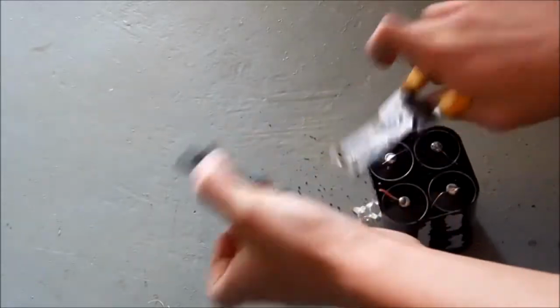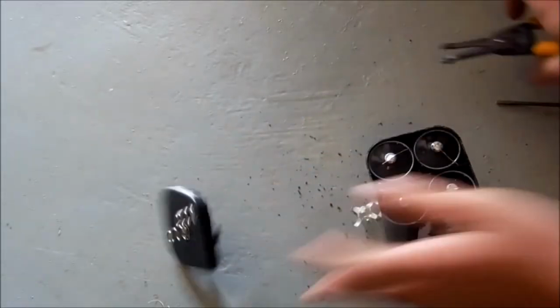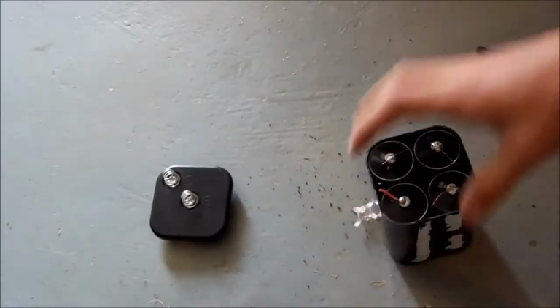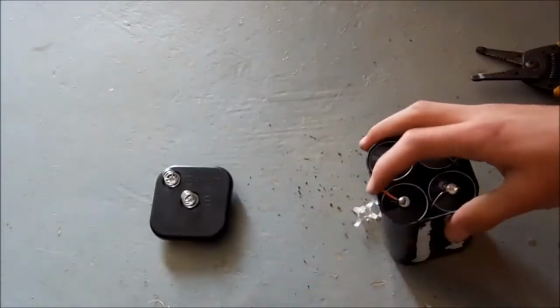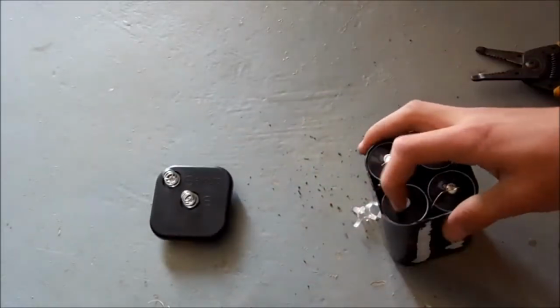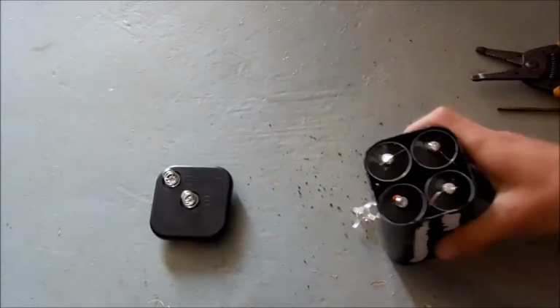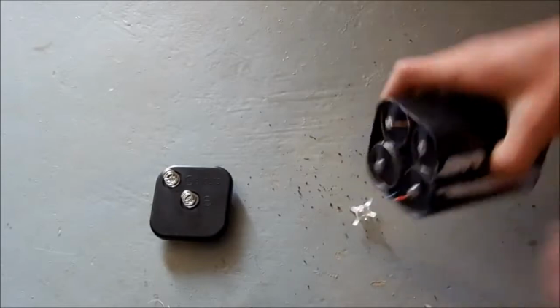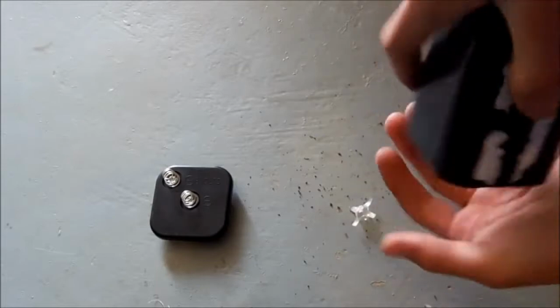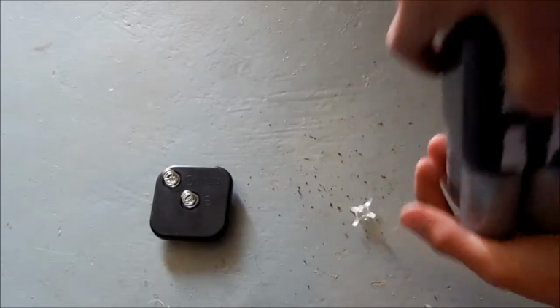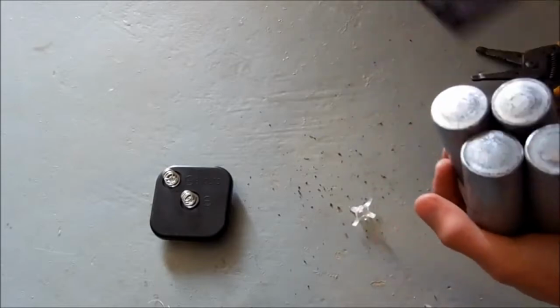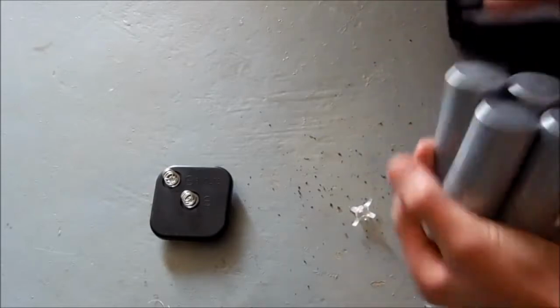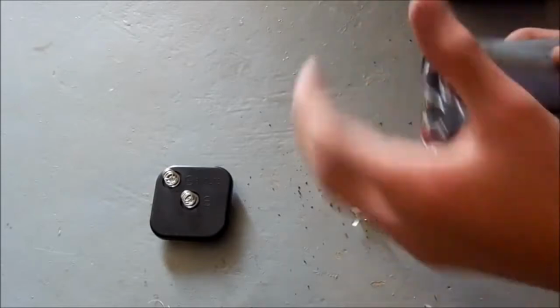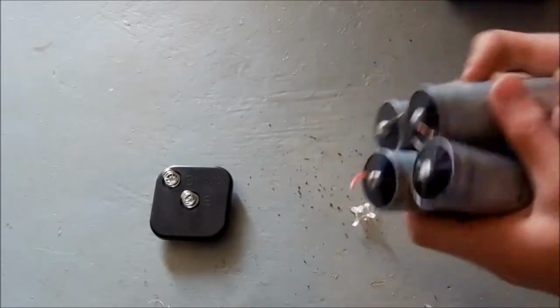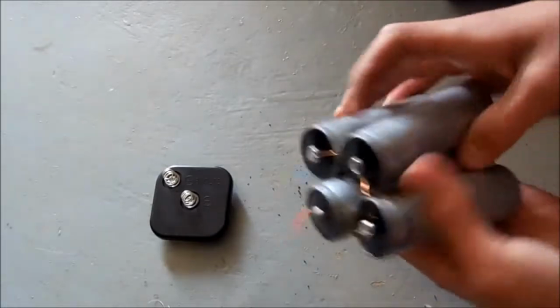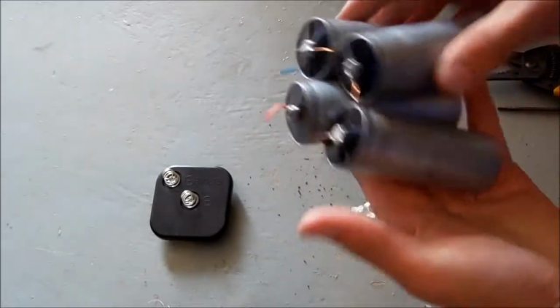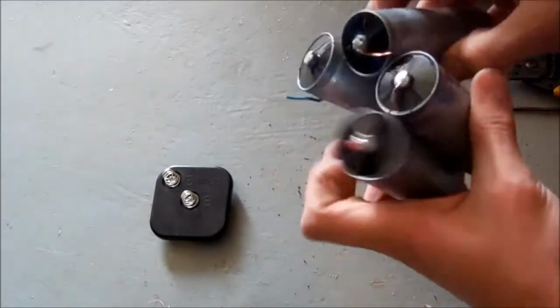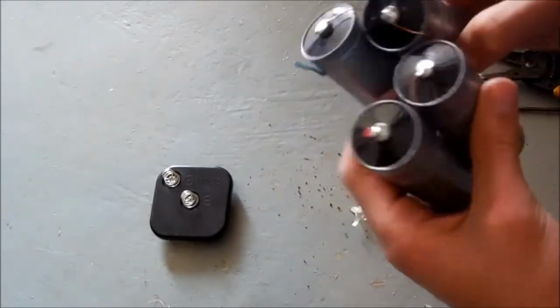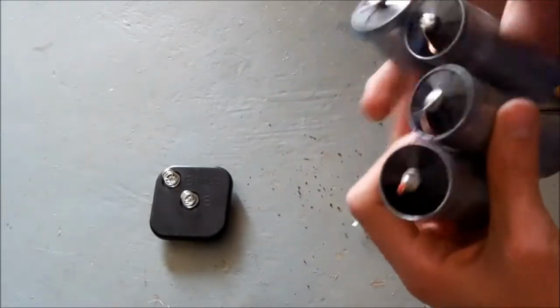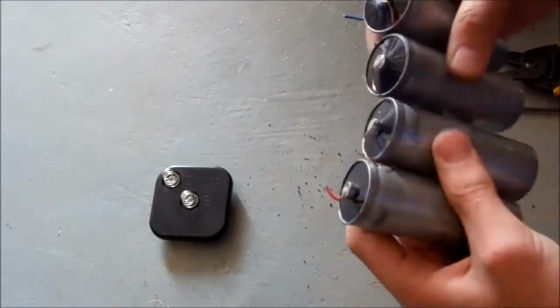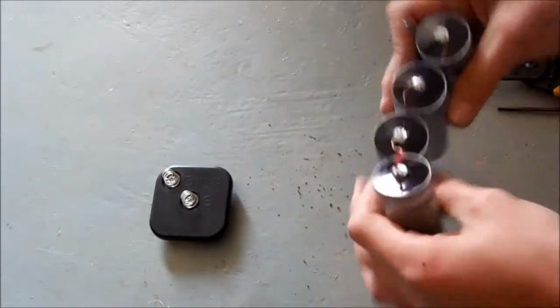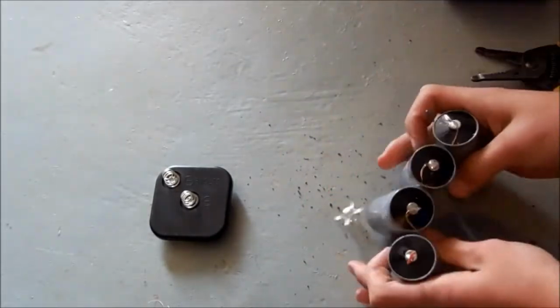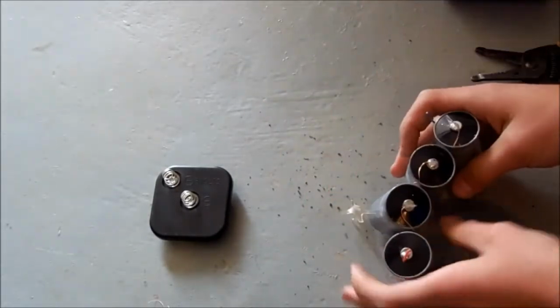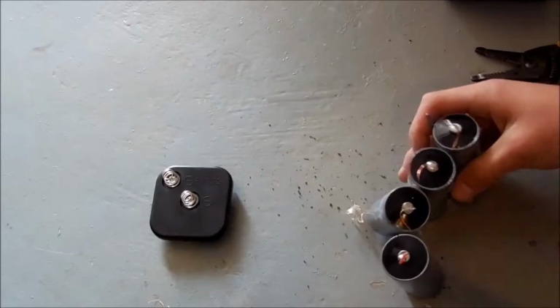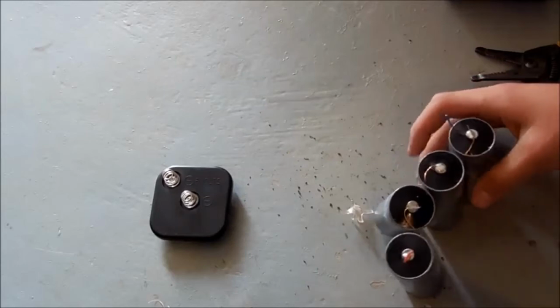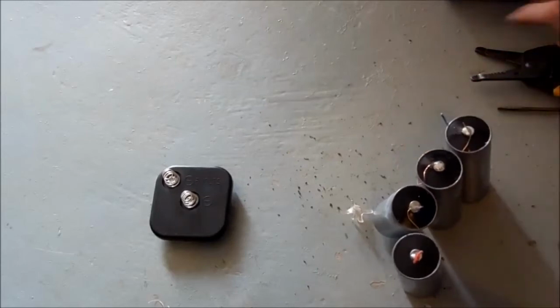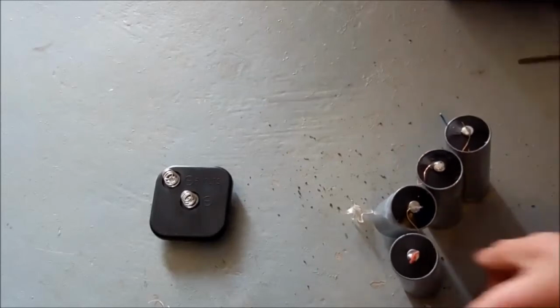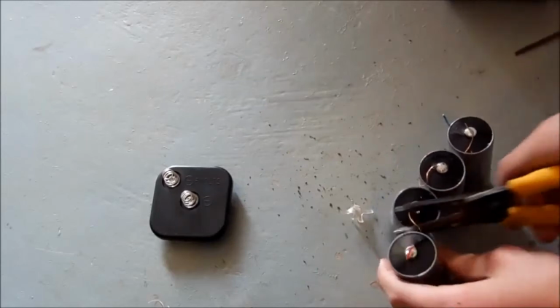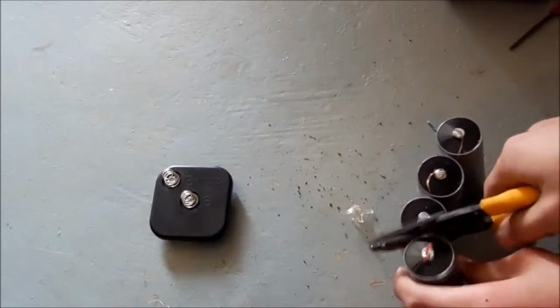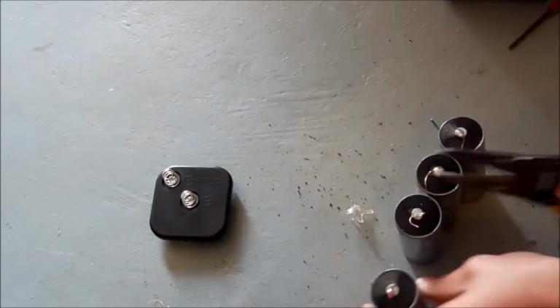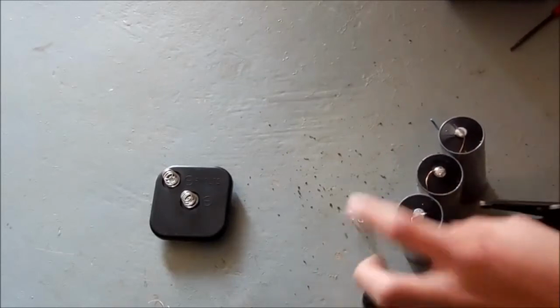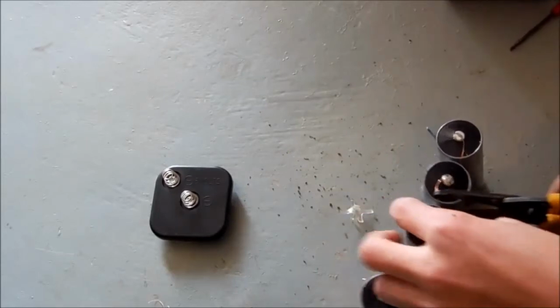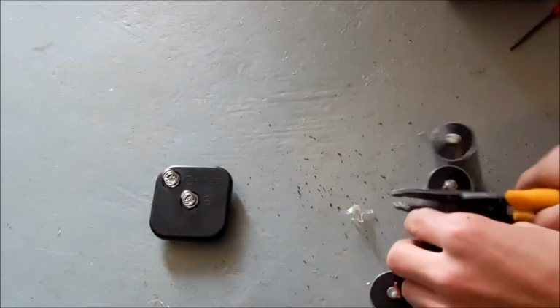Snip the leads, and out come the batteries, and I'll just cut them right apart.